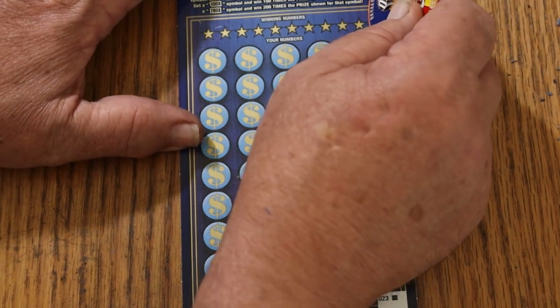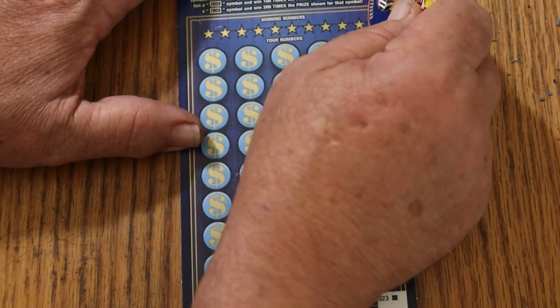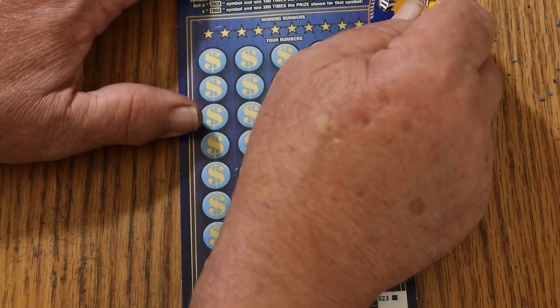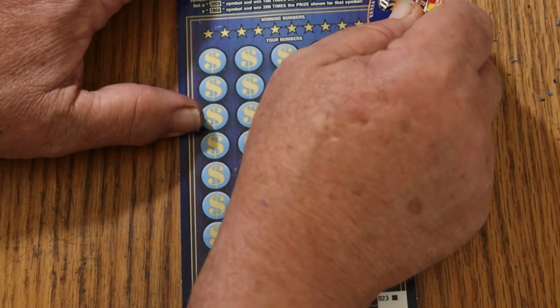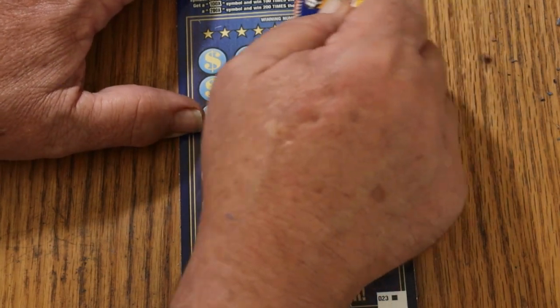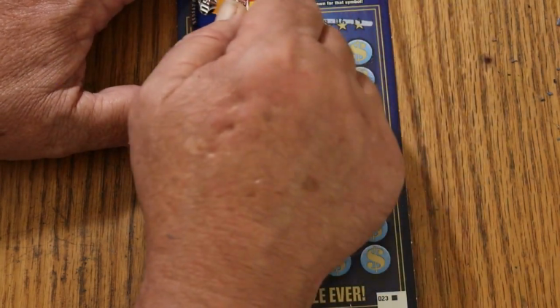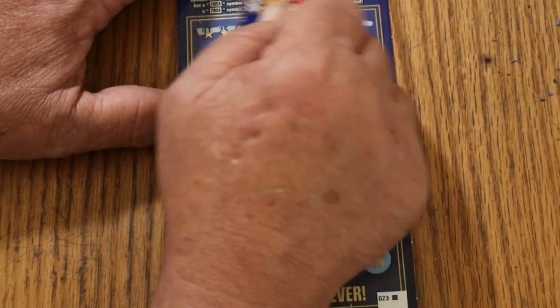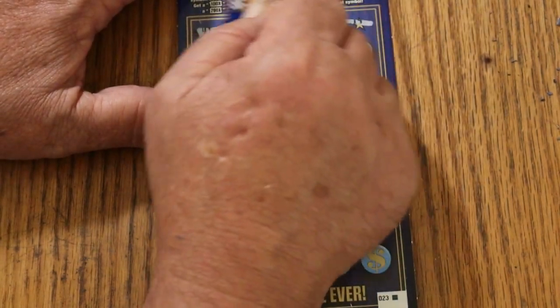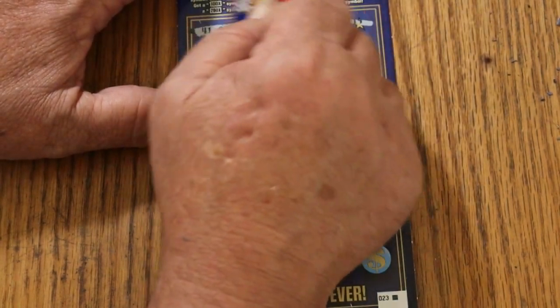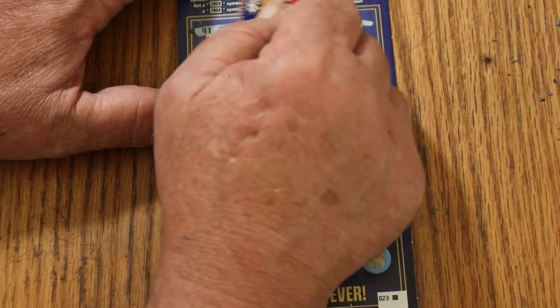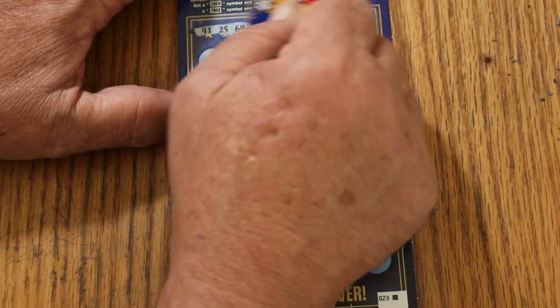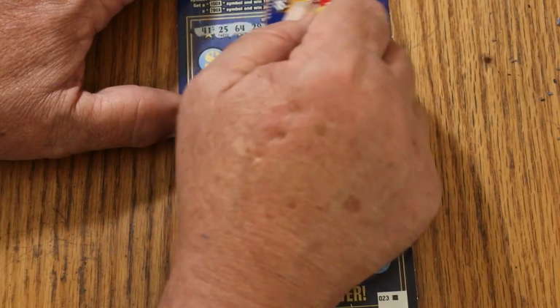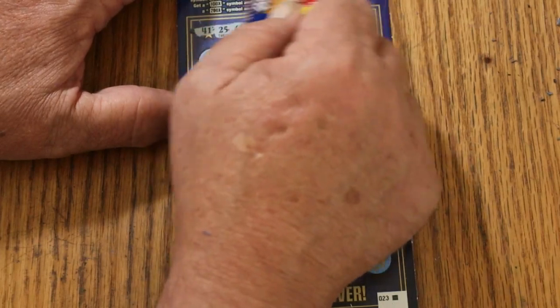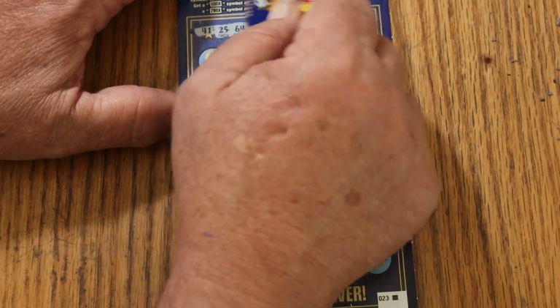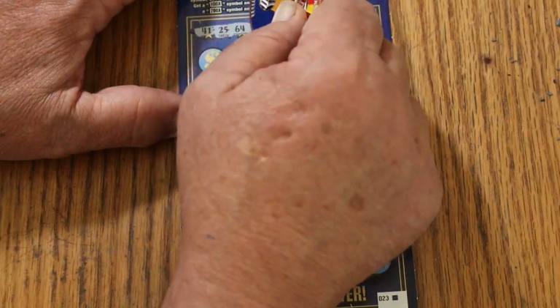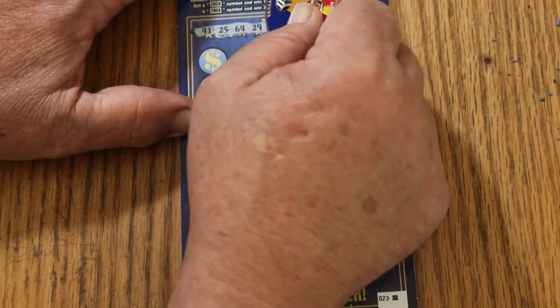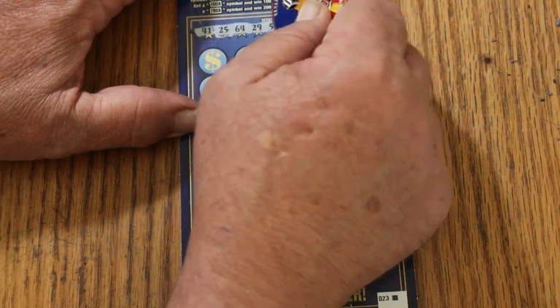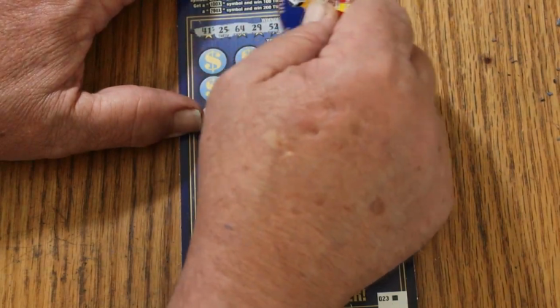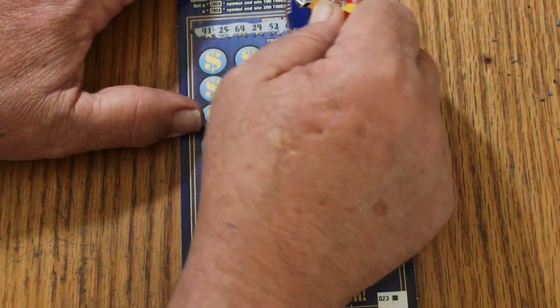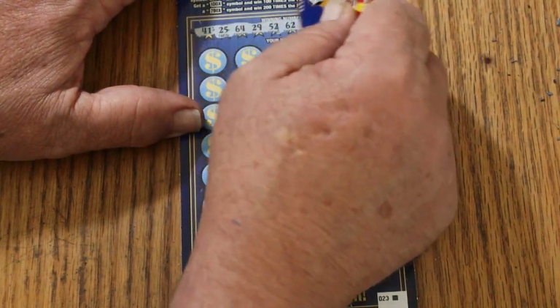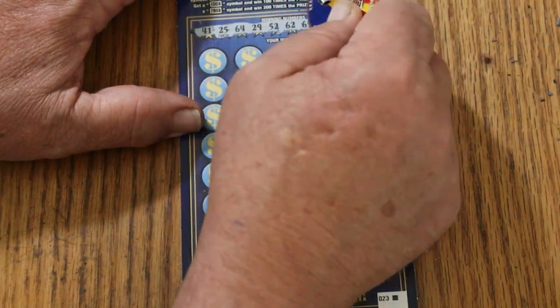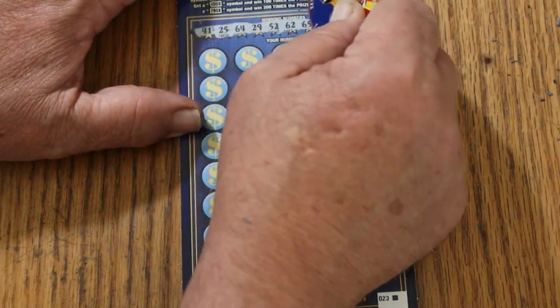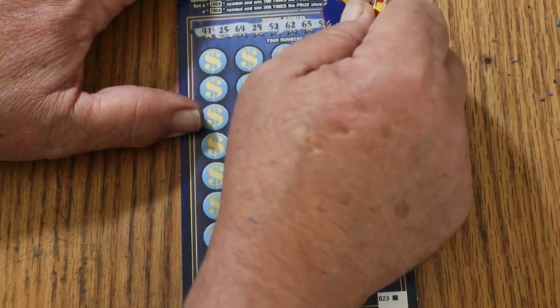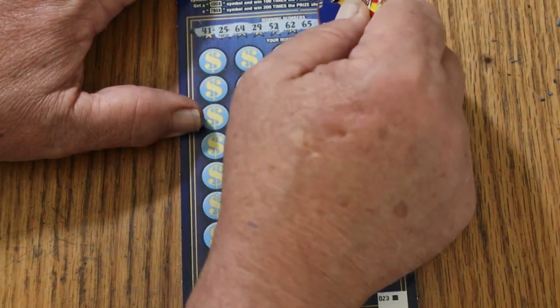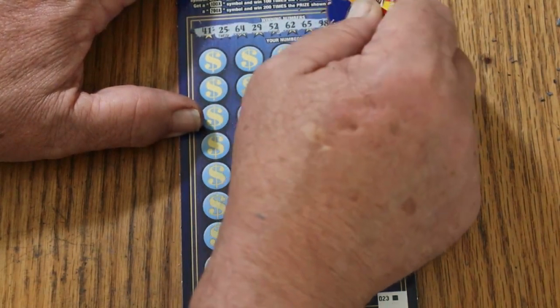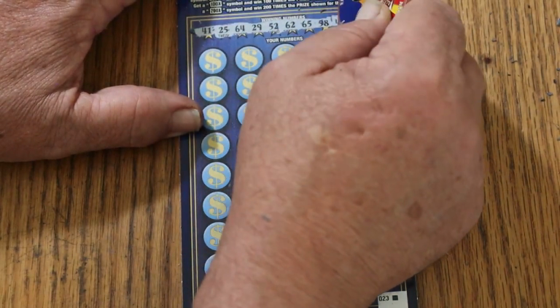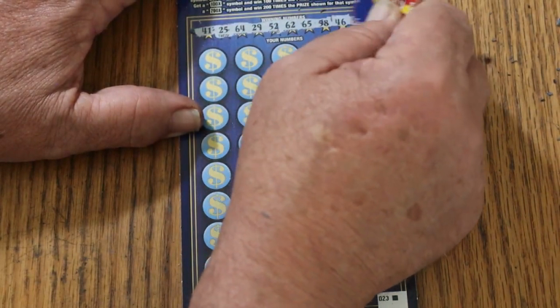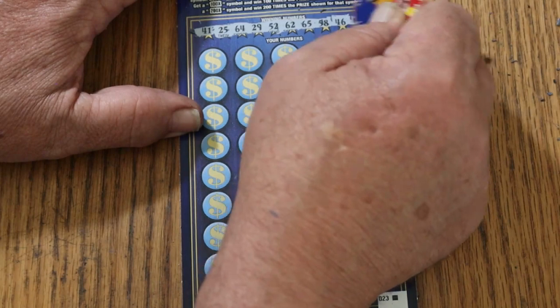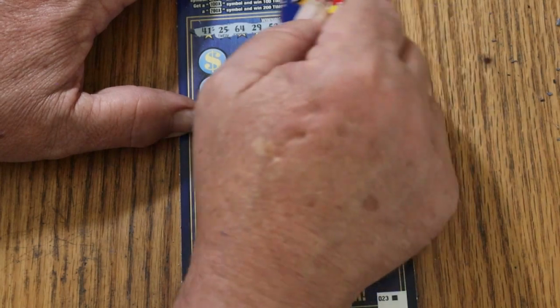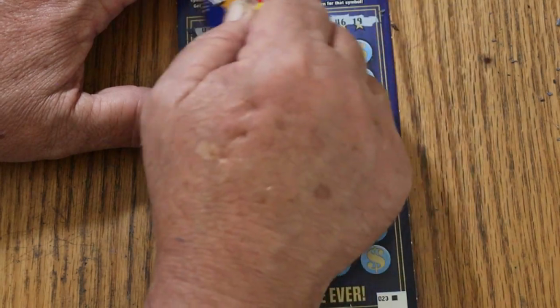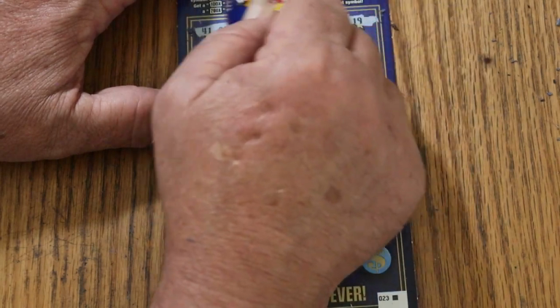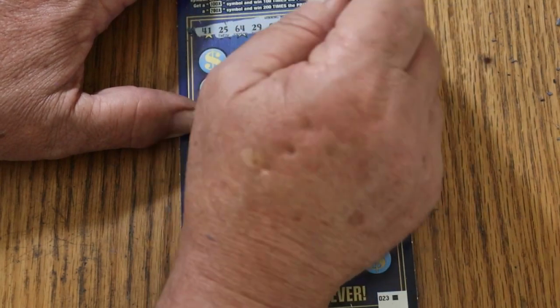Sprinkled — or whatever you want to call it — your numbers for ticket 3: 41, 25, 64, 29, 52, 62, 65, 58, 46, and 19.